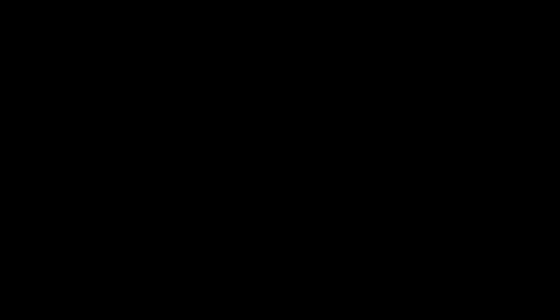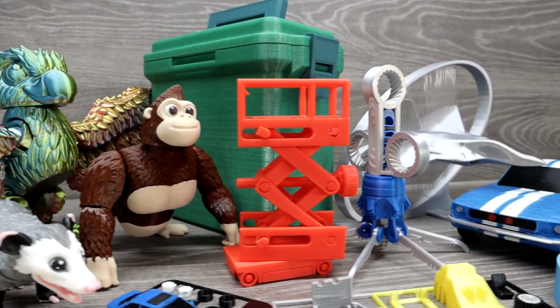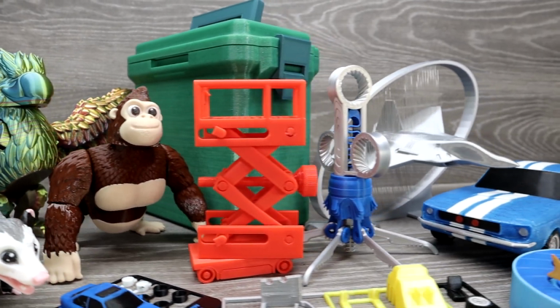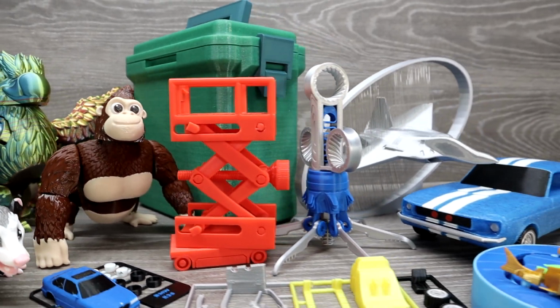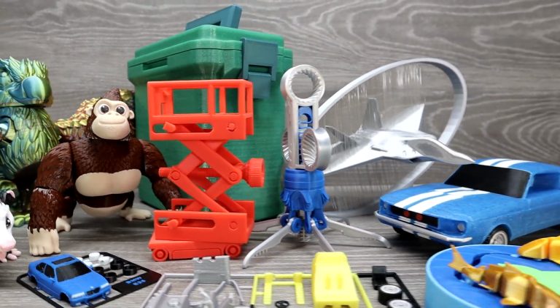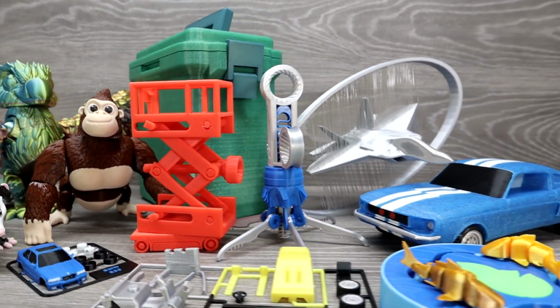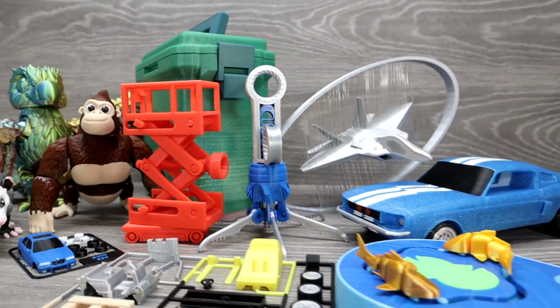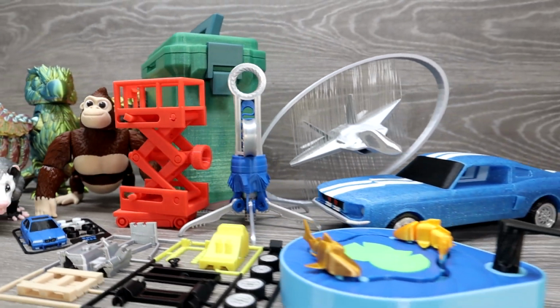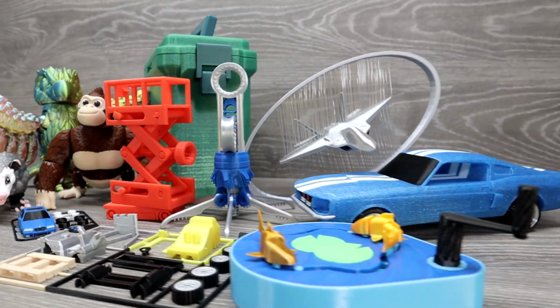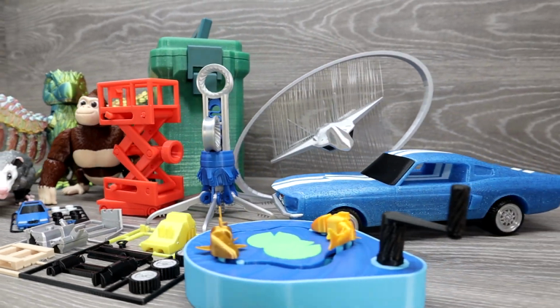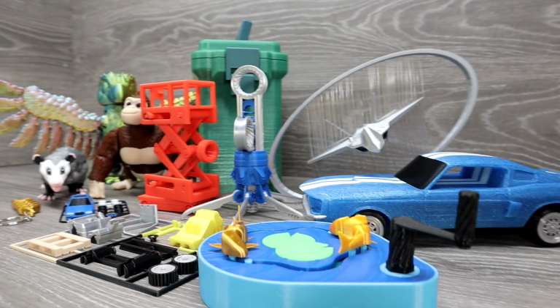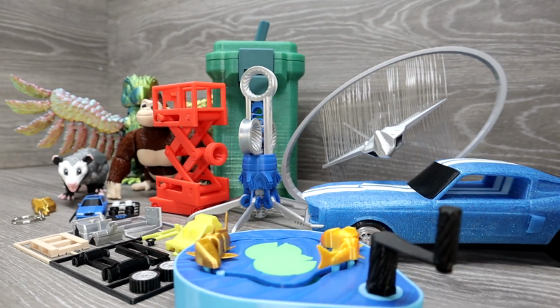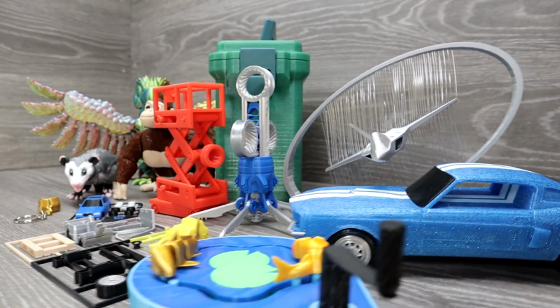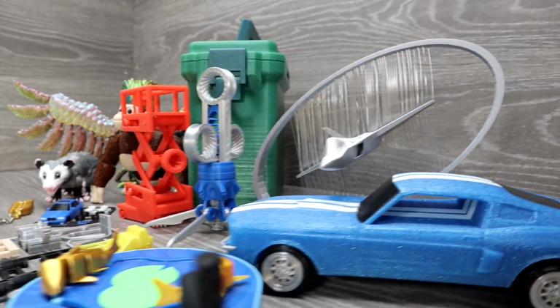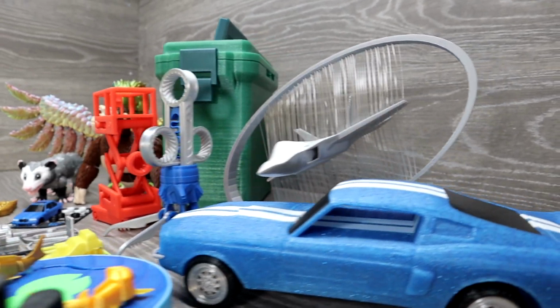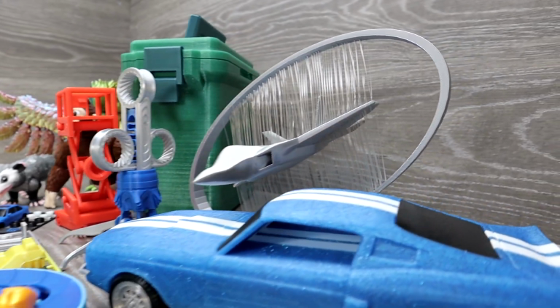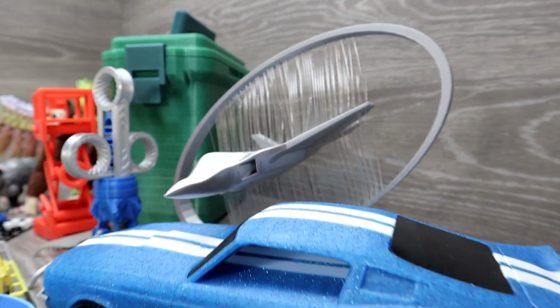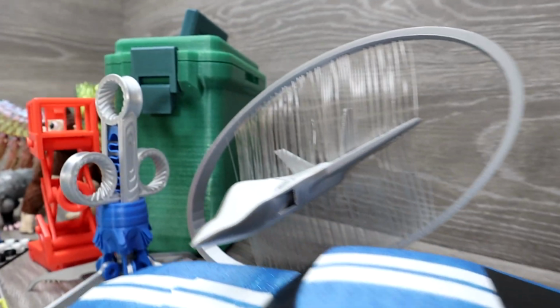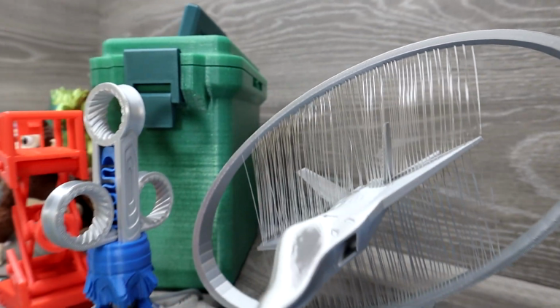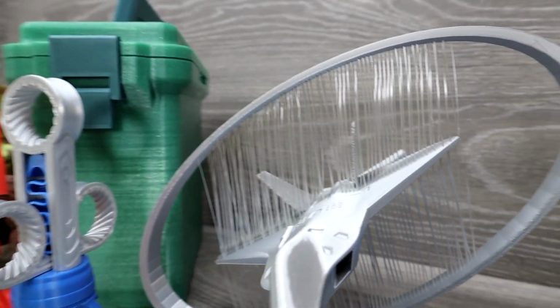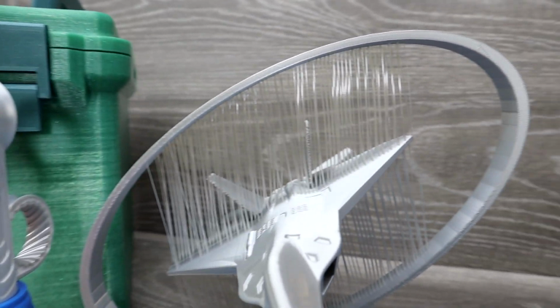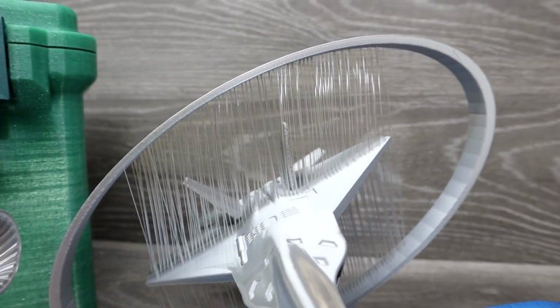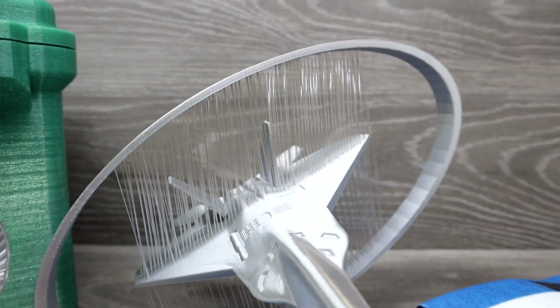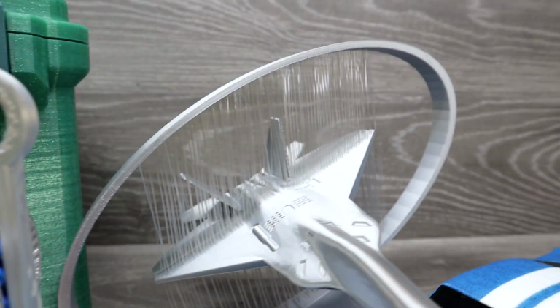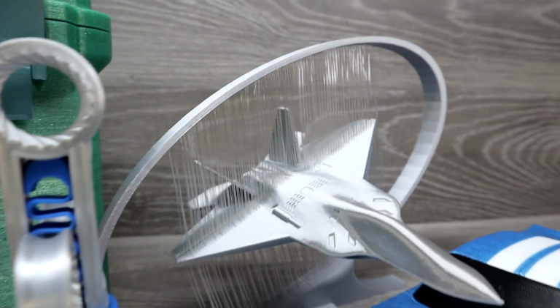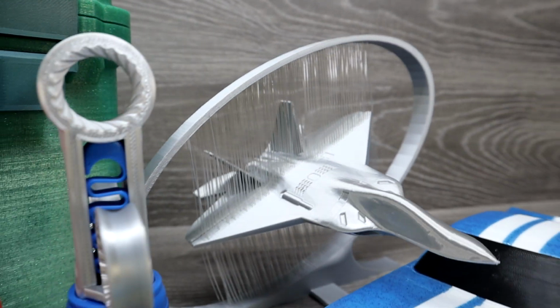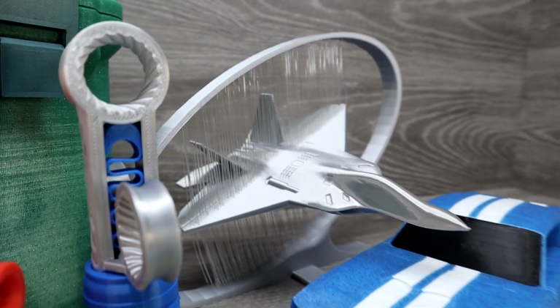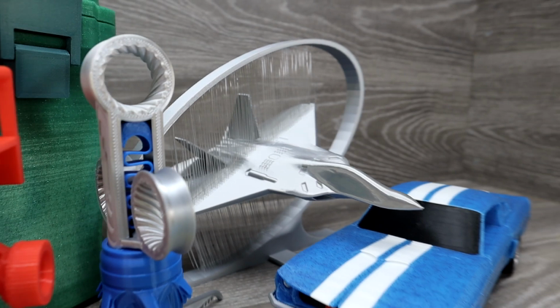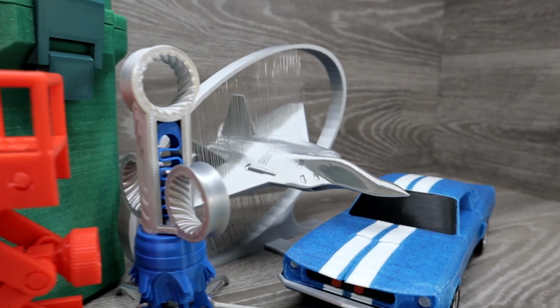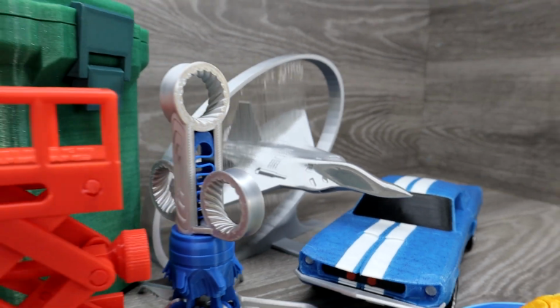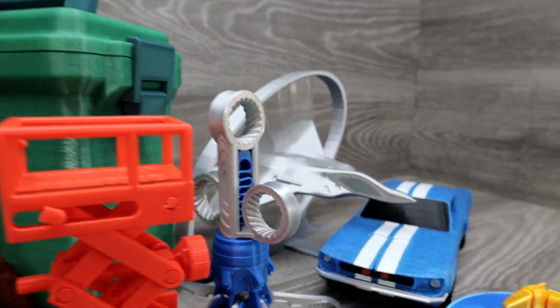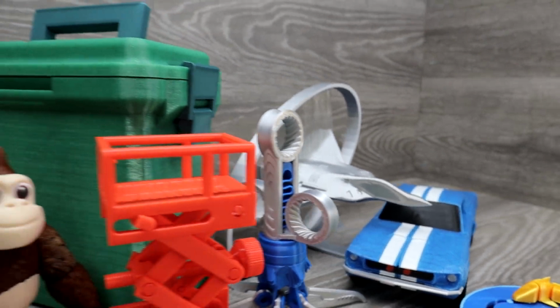If you found some things you want to print yourself, you can find all the links for the STL files in the video description. Thanks to all the model creators who made these cool 3D models, and thanks for watching.